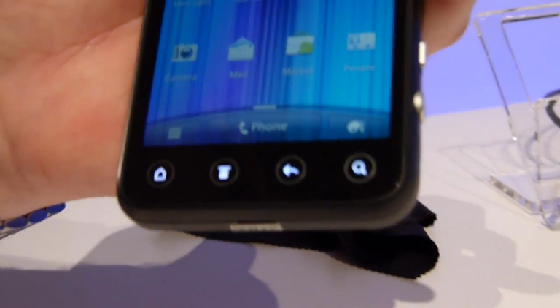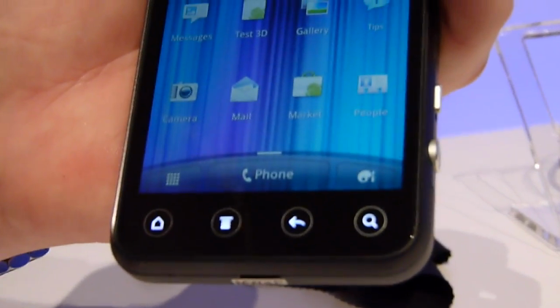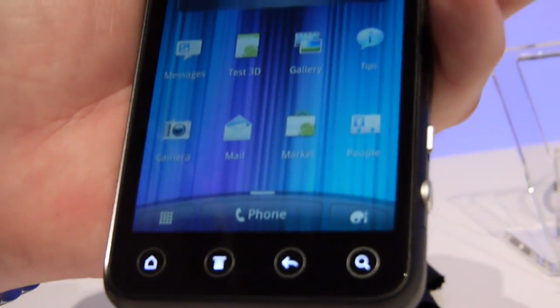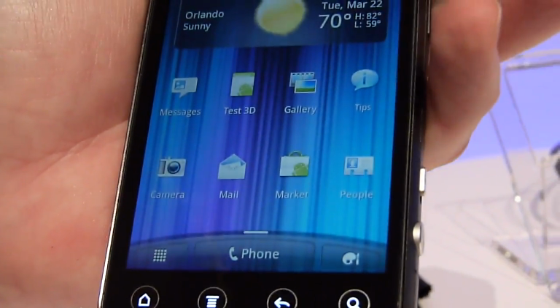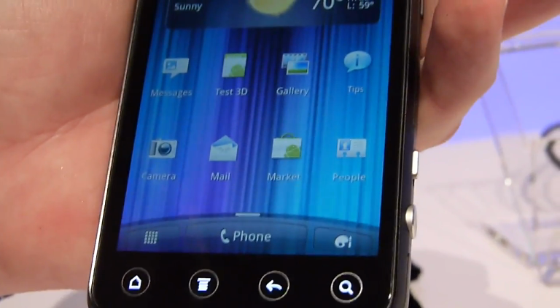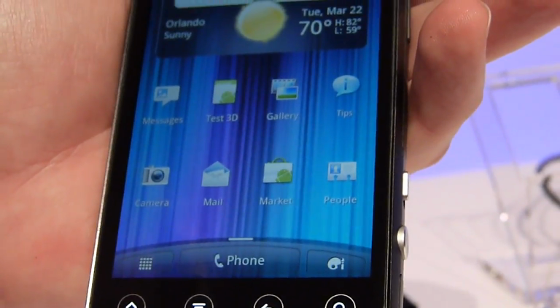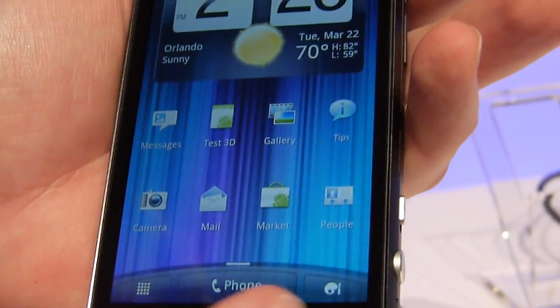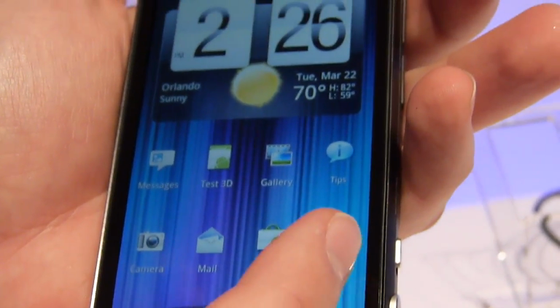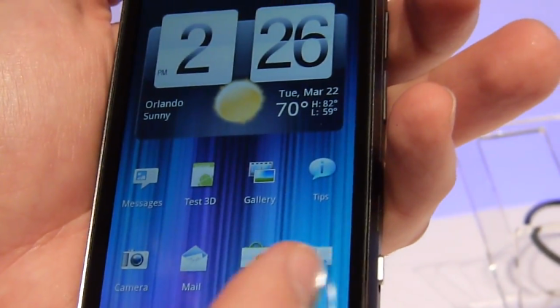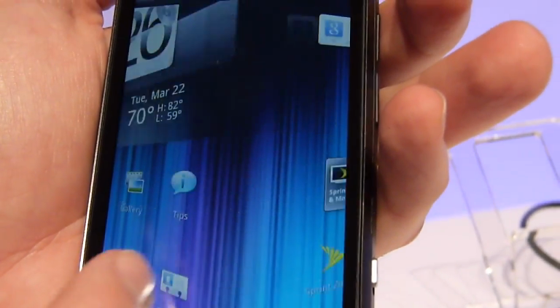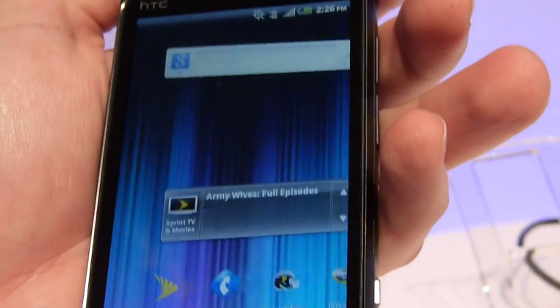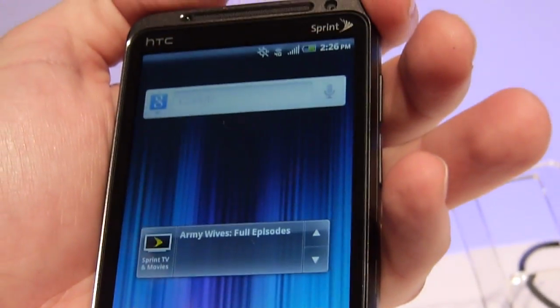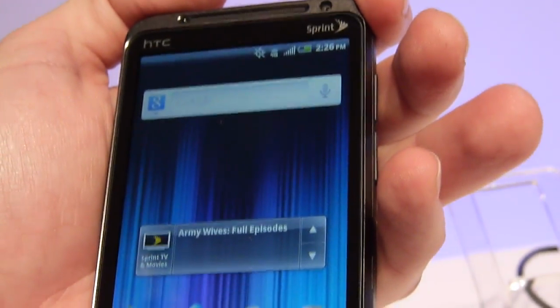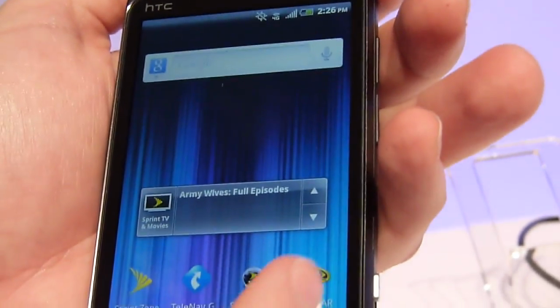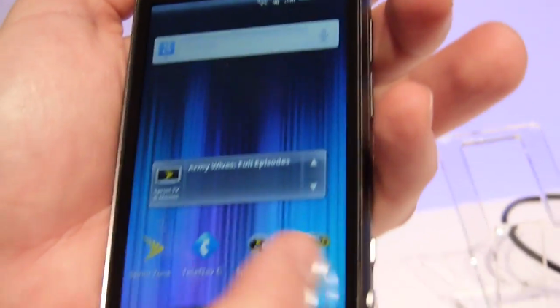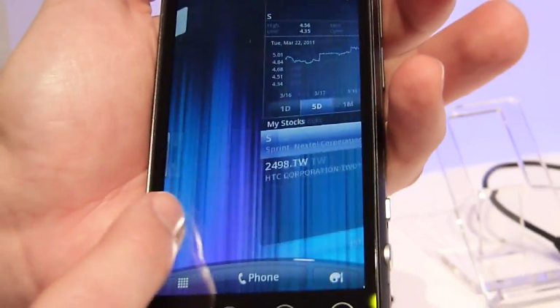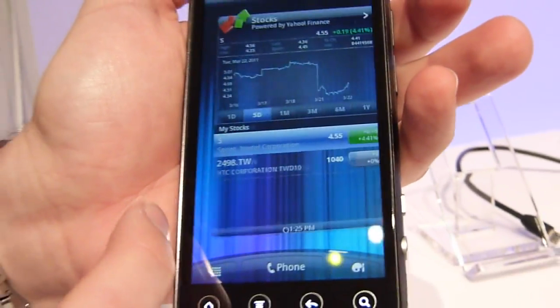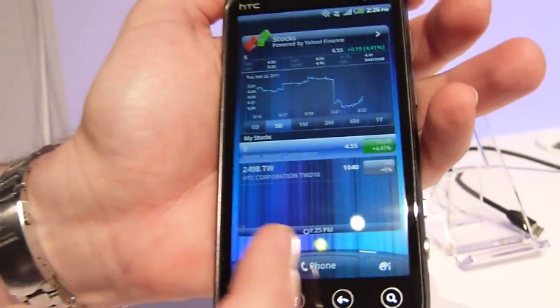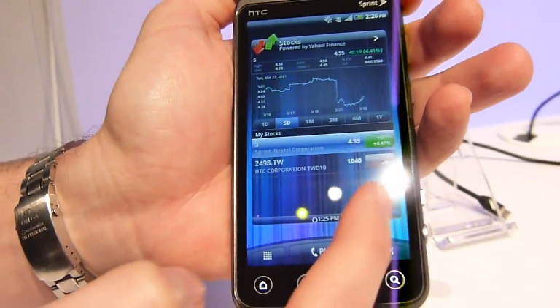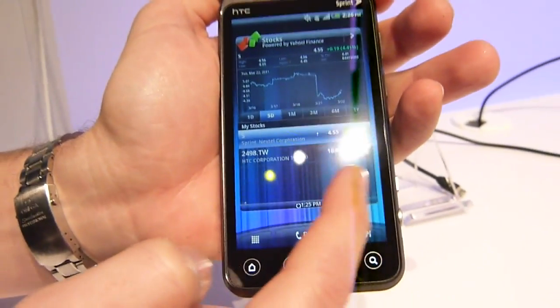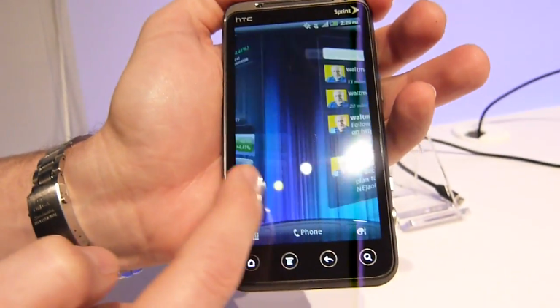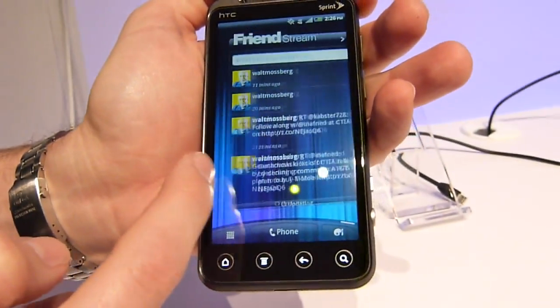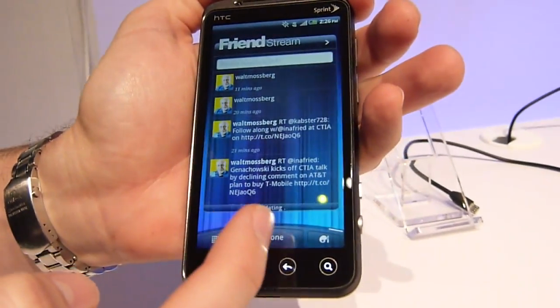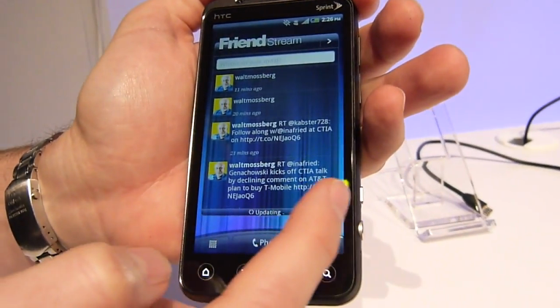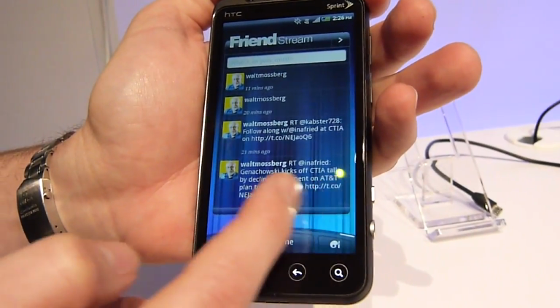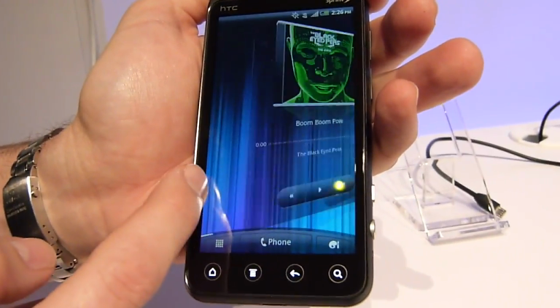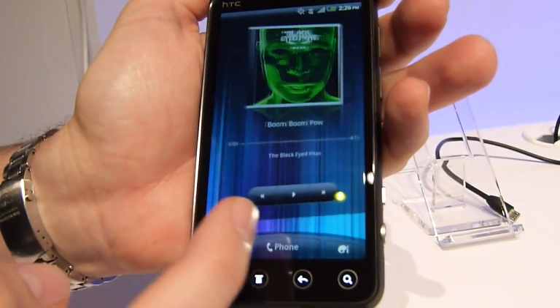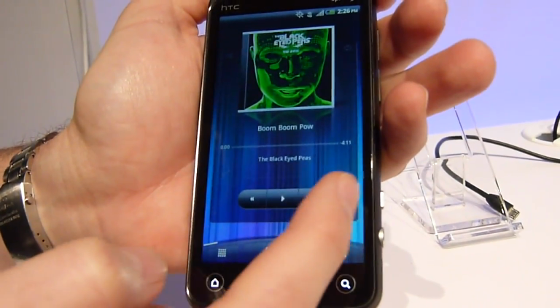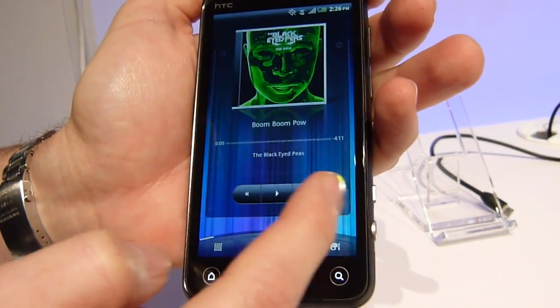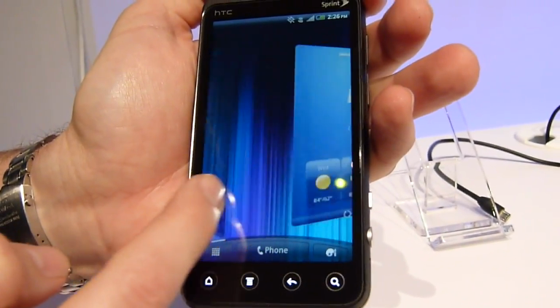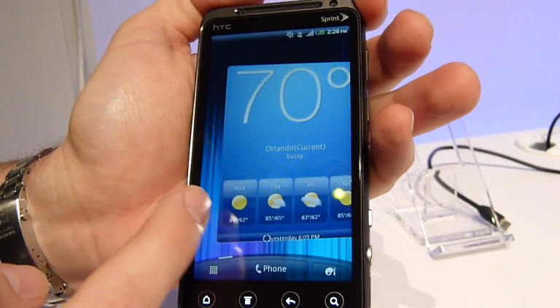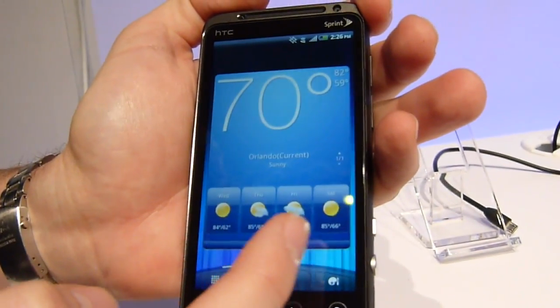It does have the latest version of Sense from HTC, which is a full carousel, so you can completely come all the way back to your home screen.